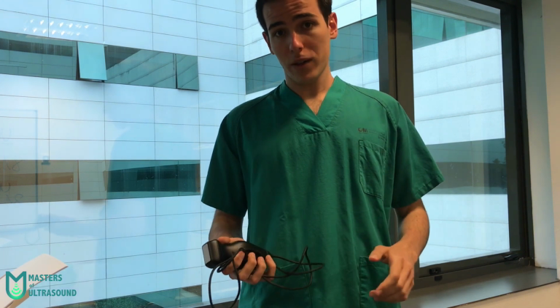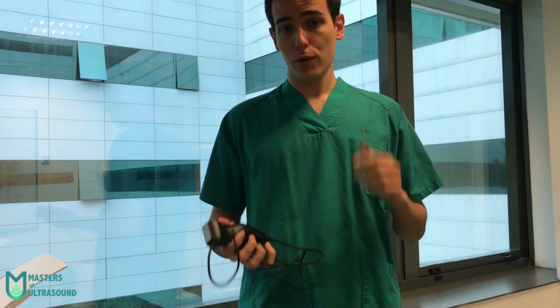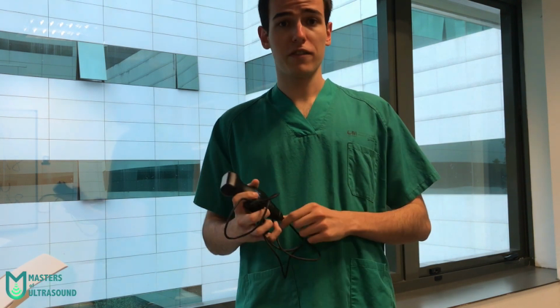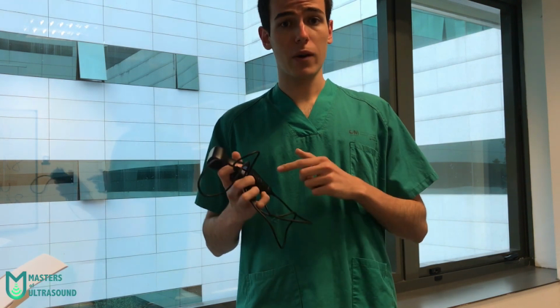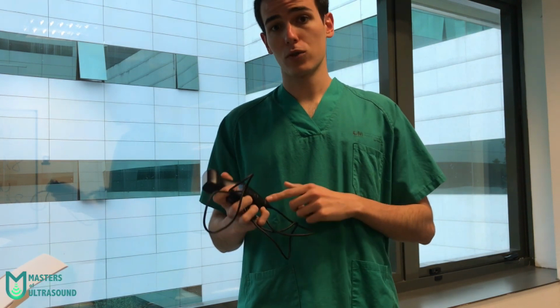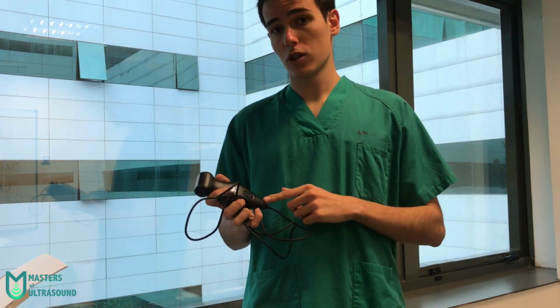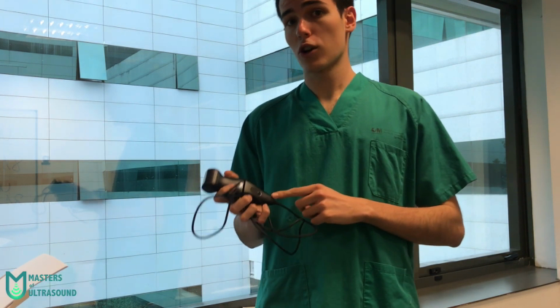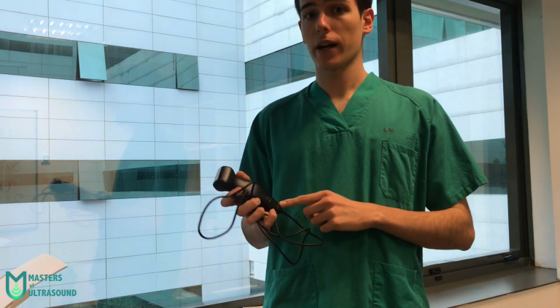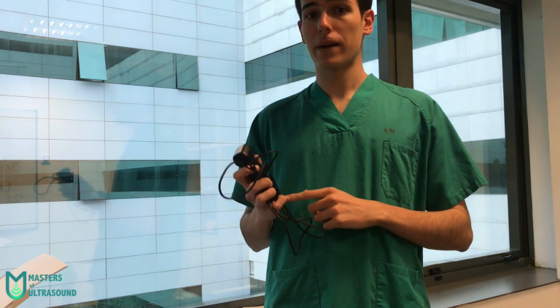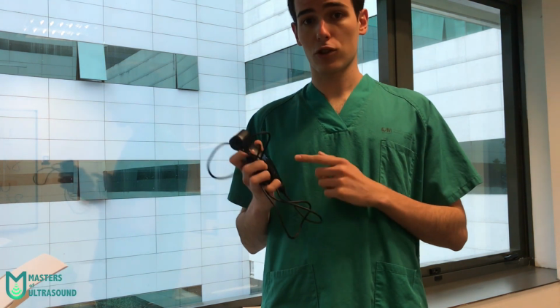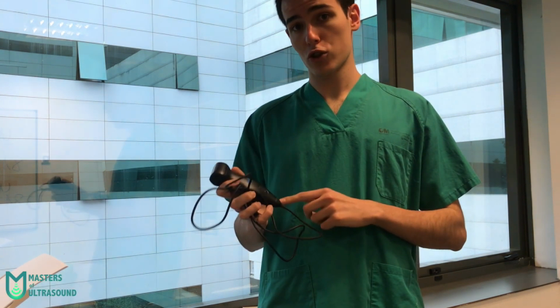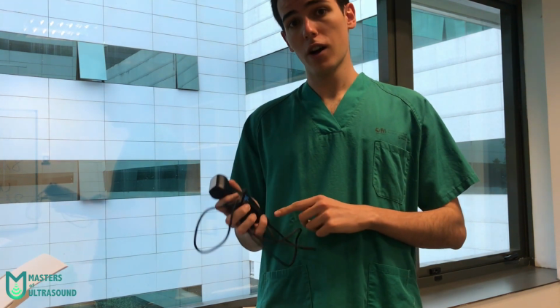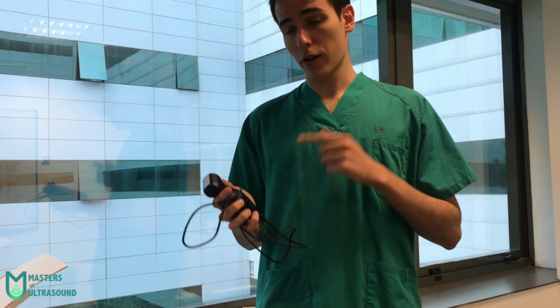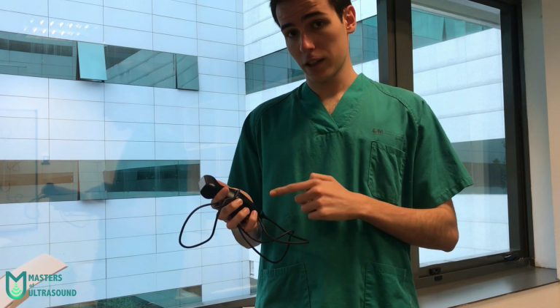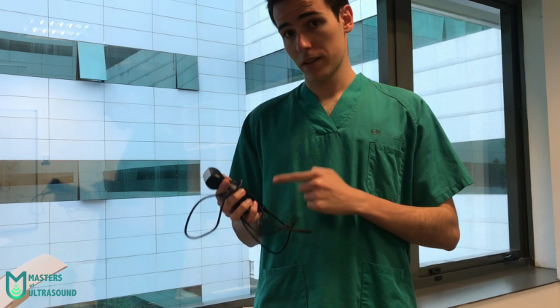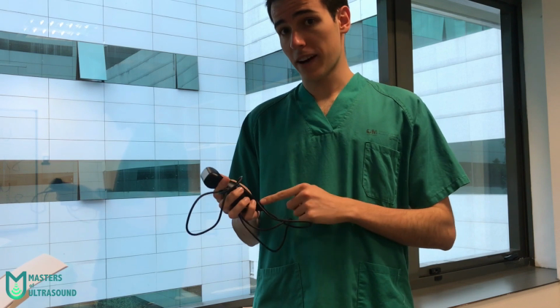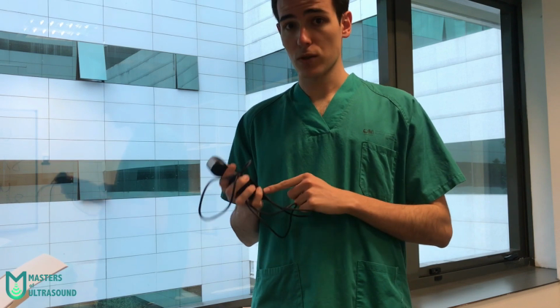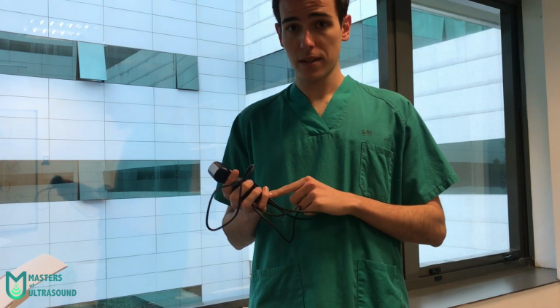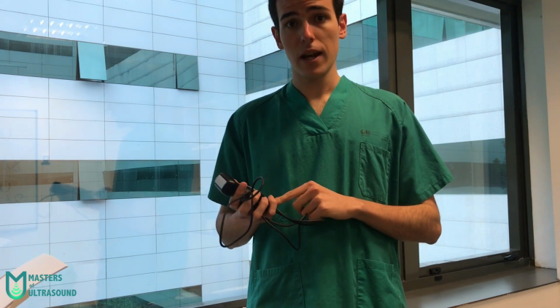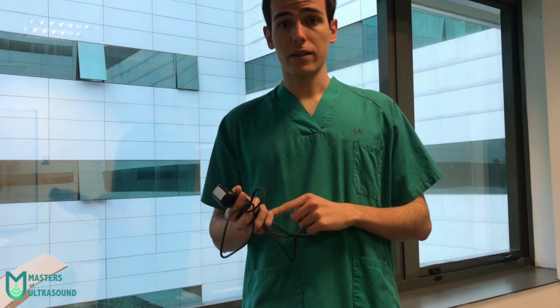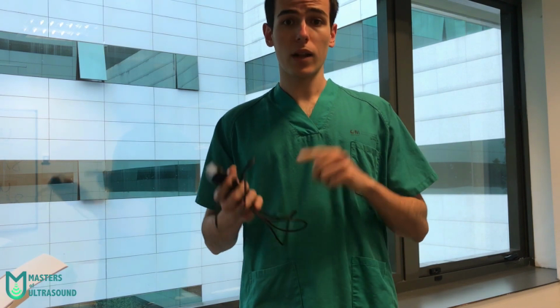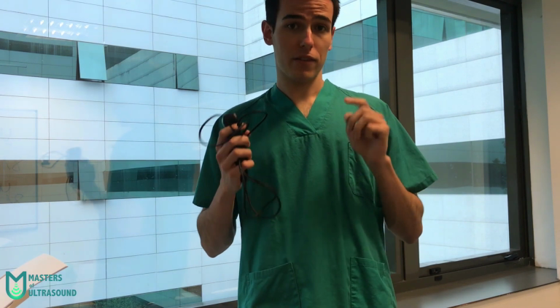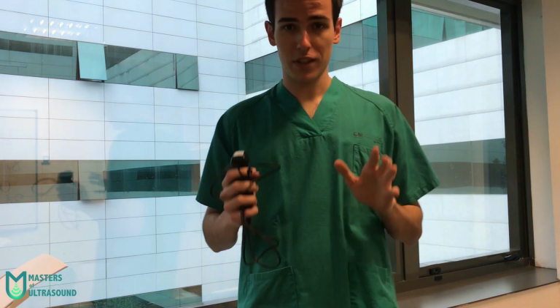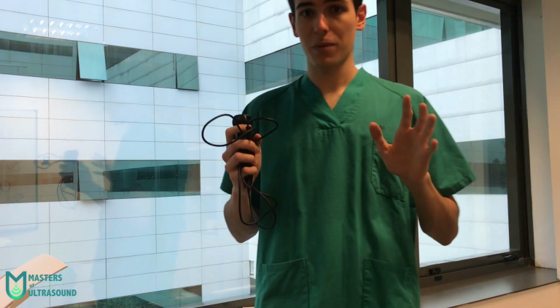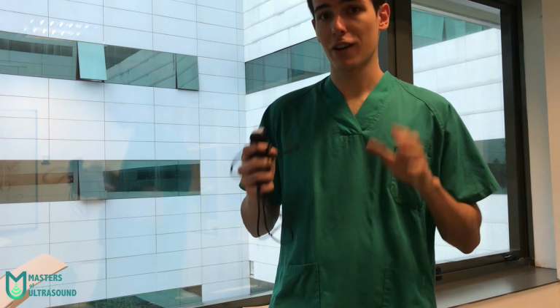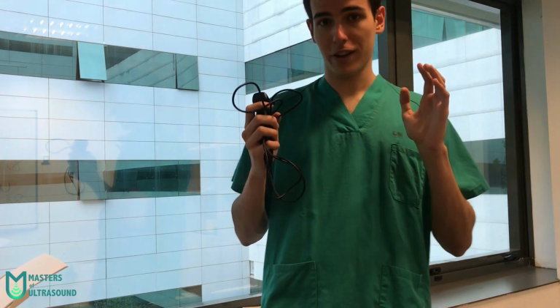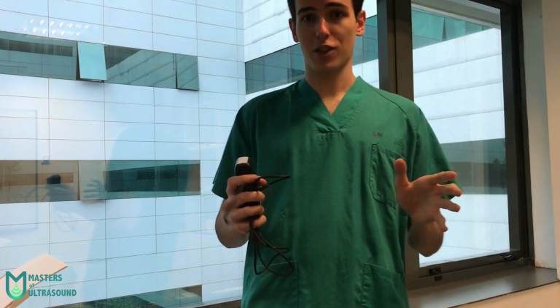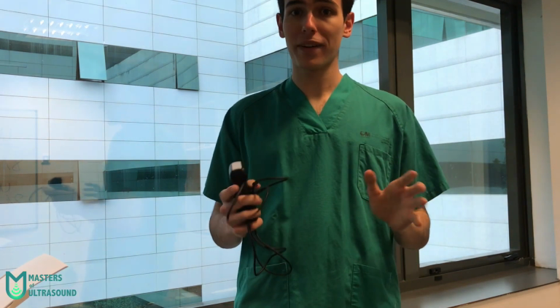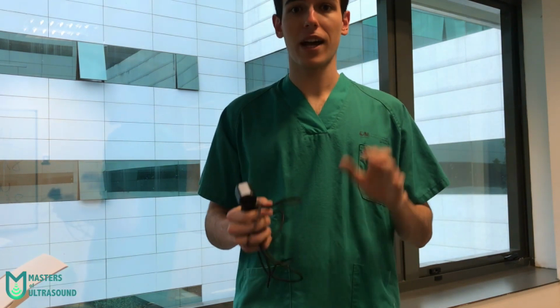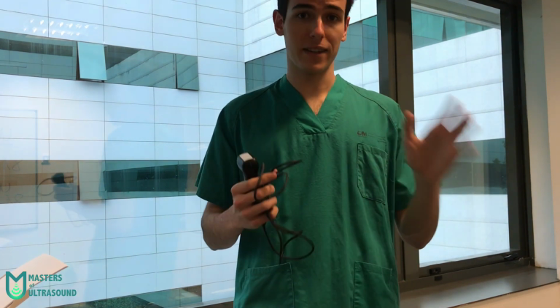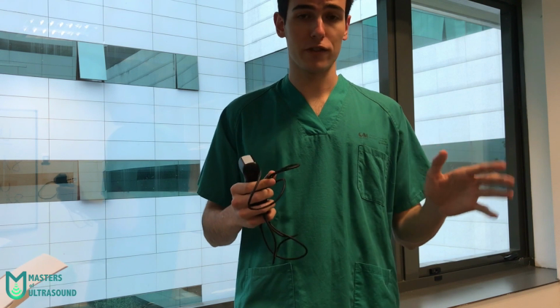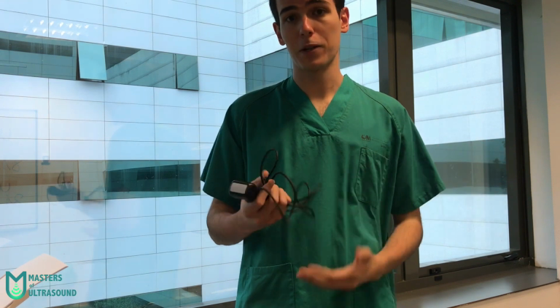I want to give a shout out to Dr. Jorge Álvarez Troncoso for lending me this device to test it, and we'll have a testimony of his experience at the end of the video.